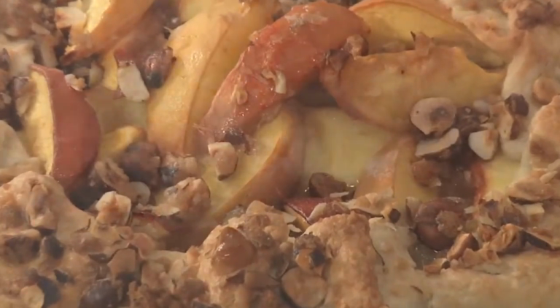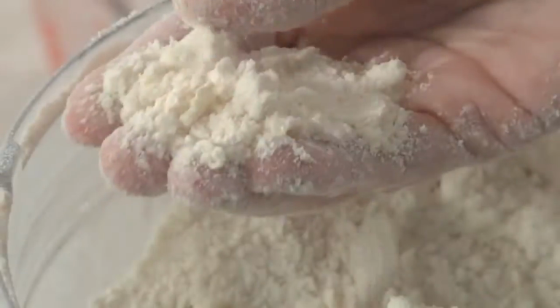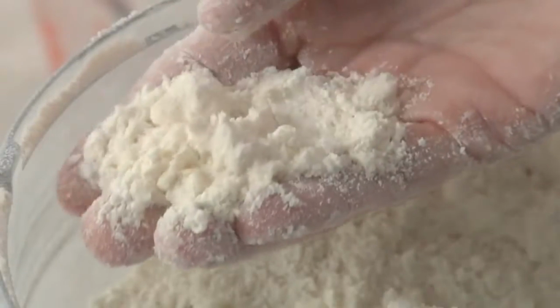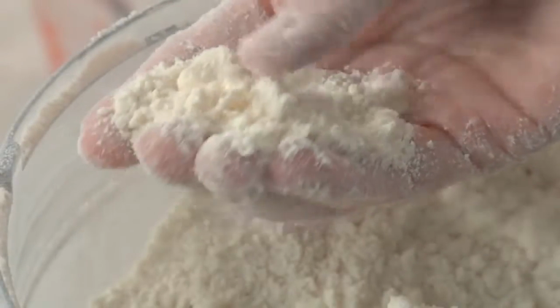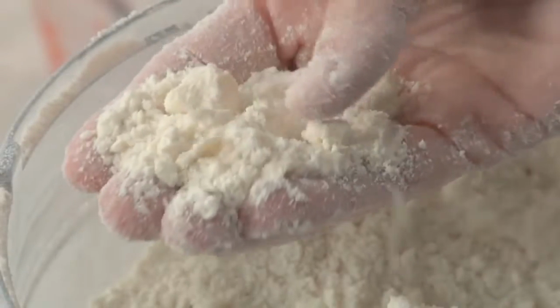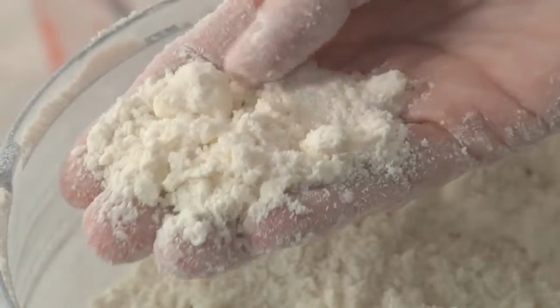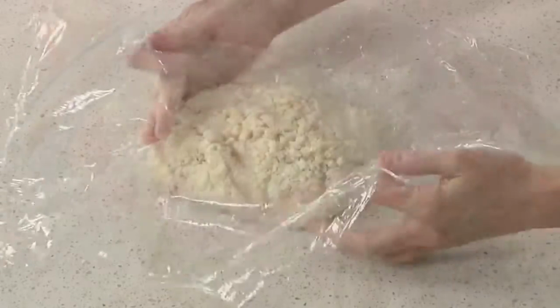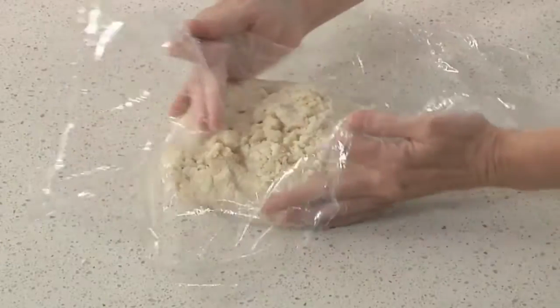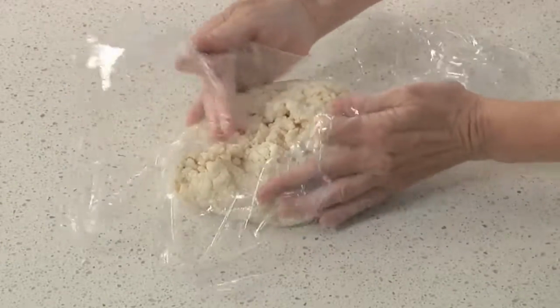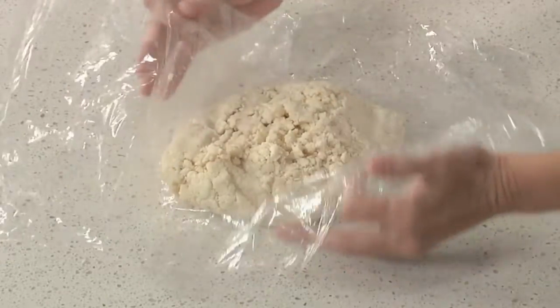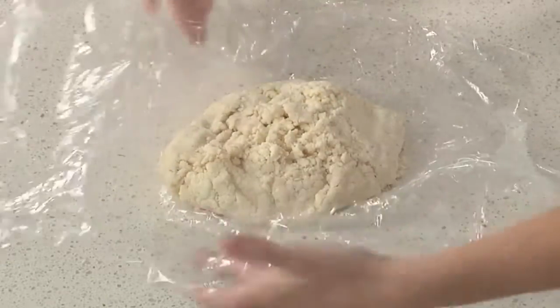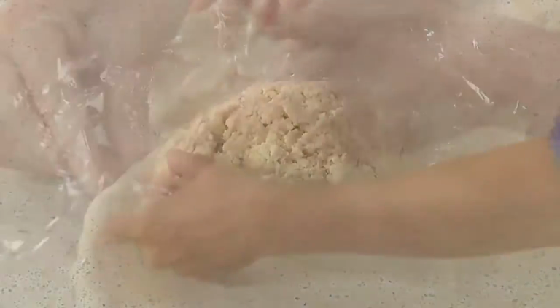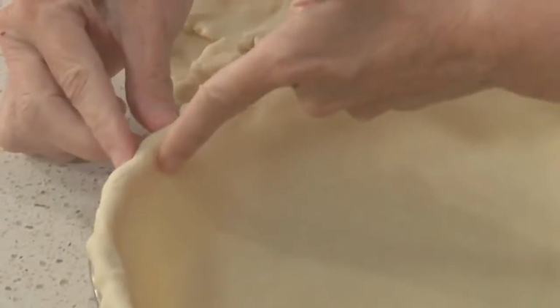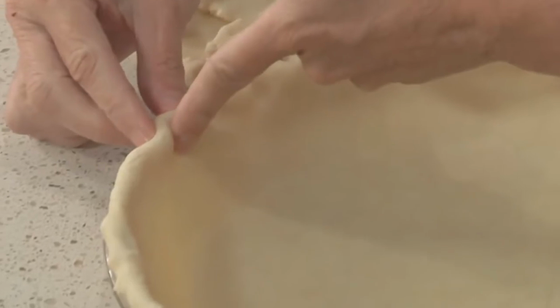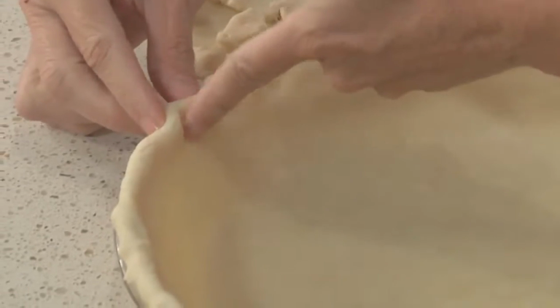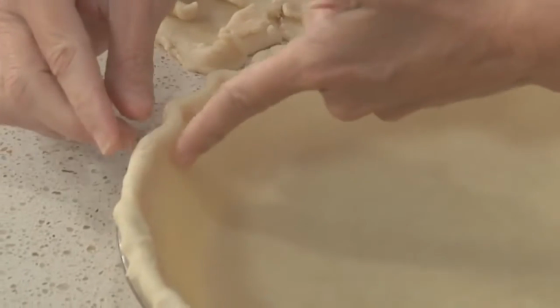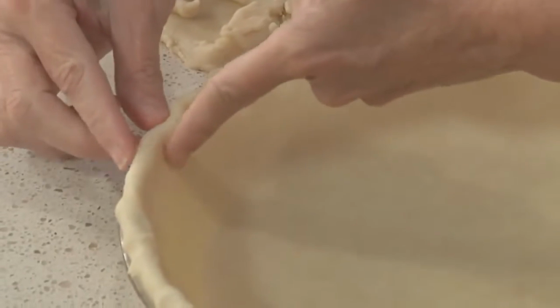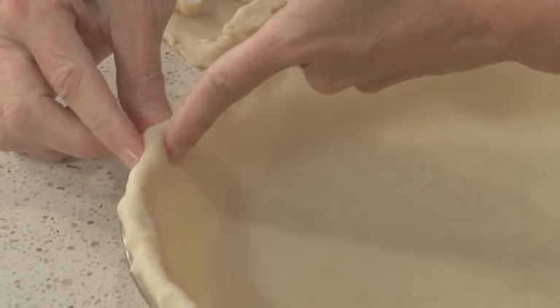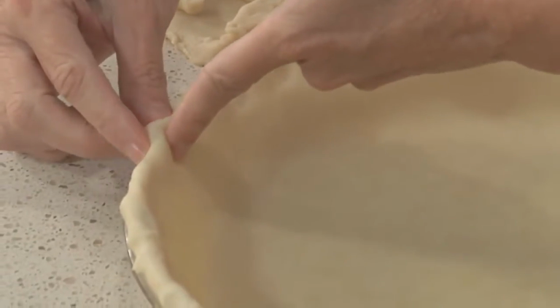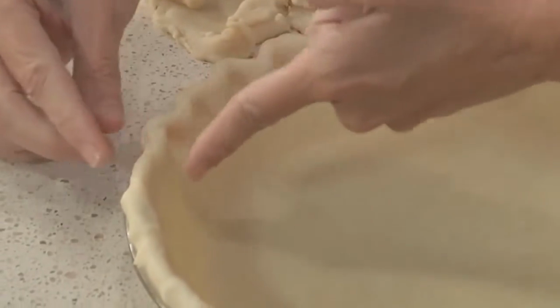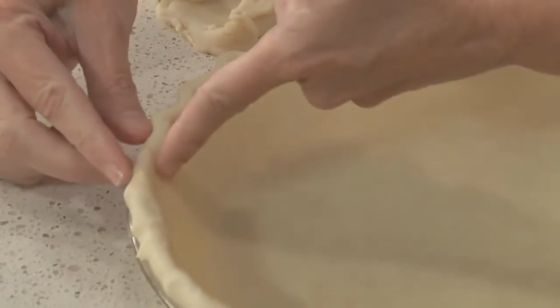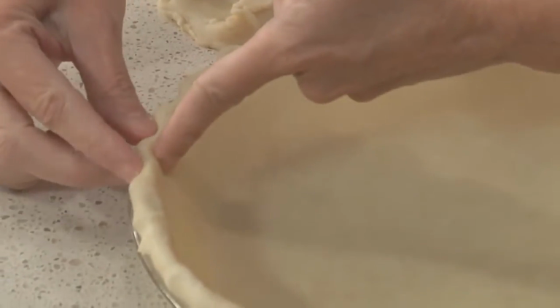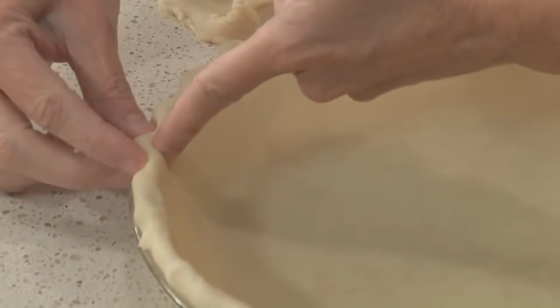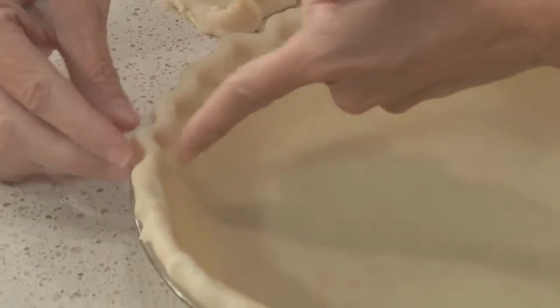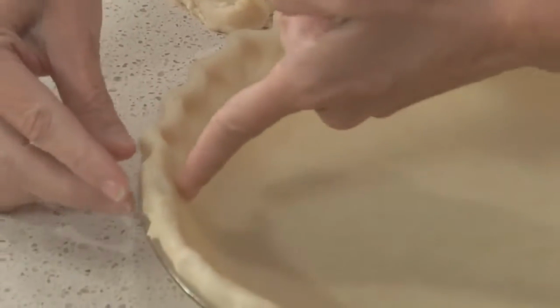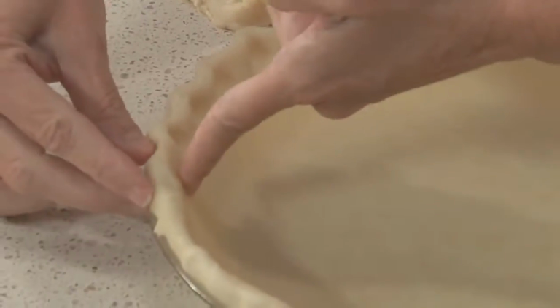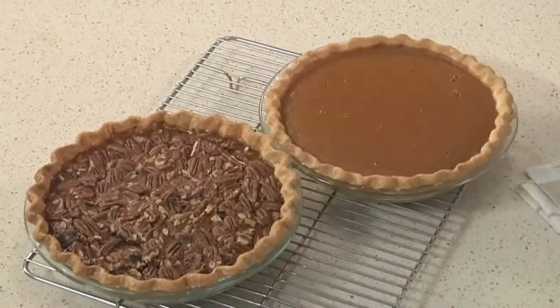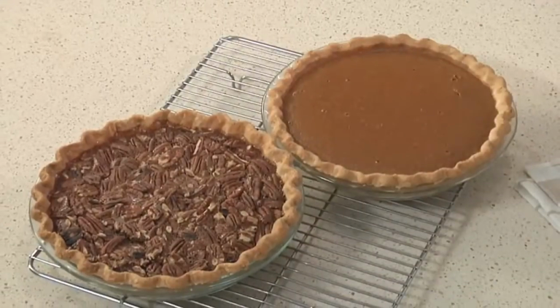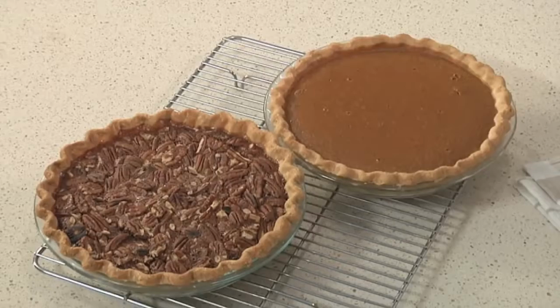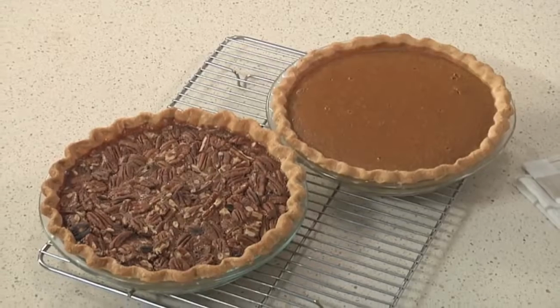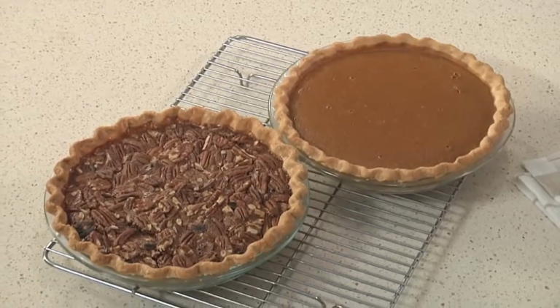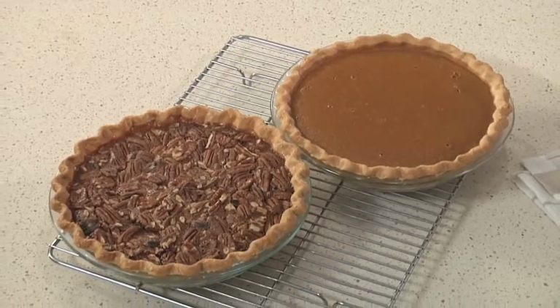Next, I'll share my tips for a pie dough that's flaky and tender, but still easy to handle. And I'll show you how to use it in three classic American pies: pecan, pumpkin, and apple.